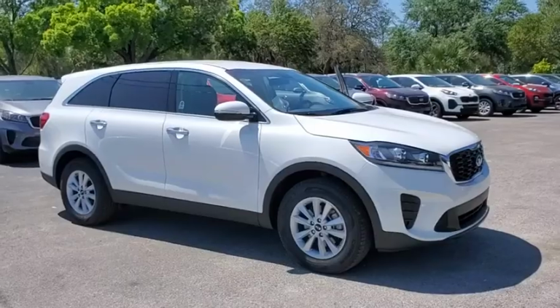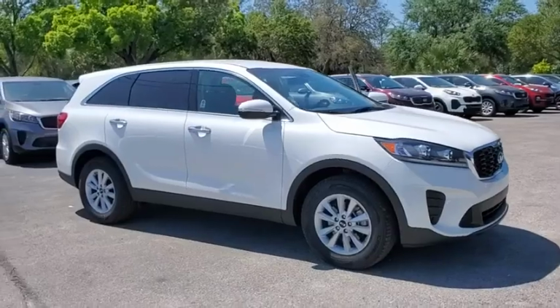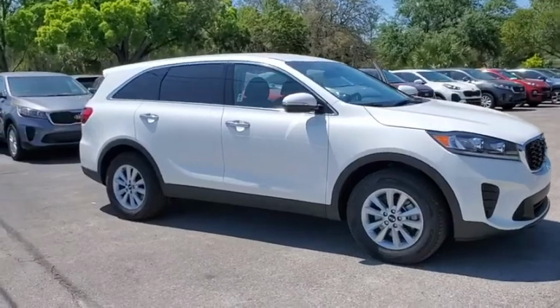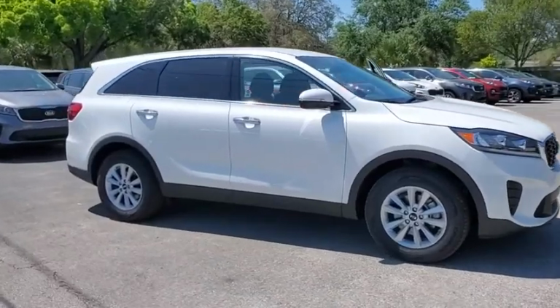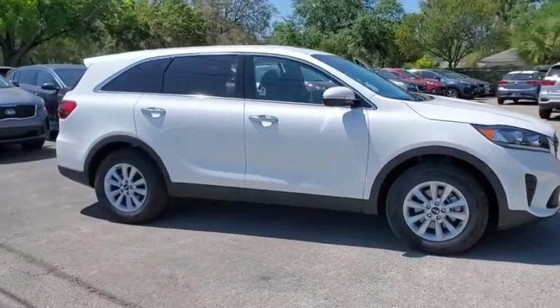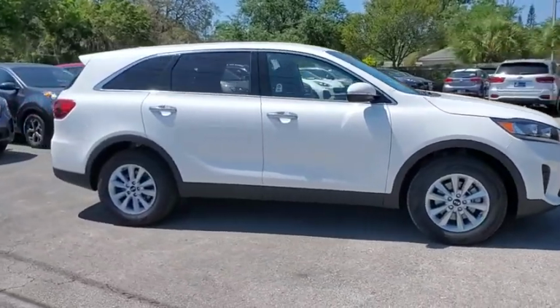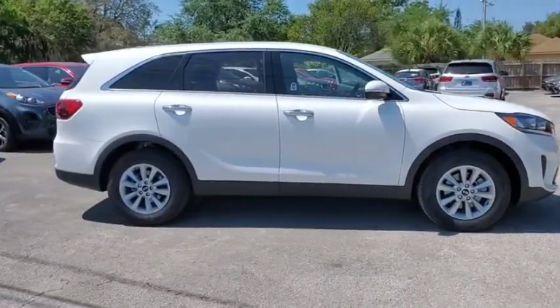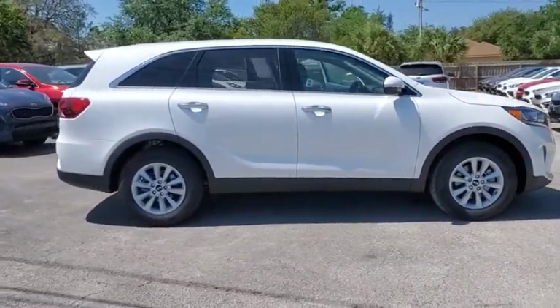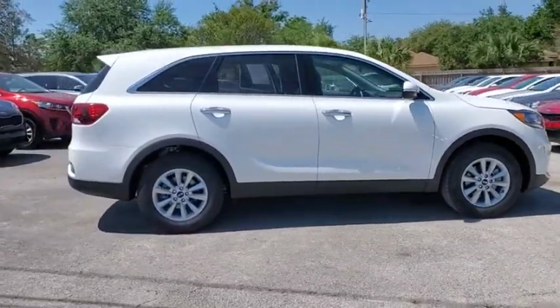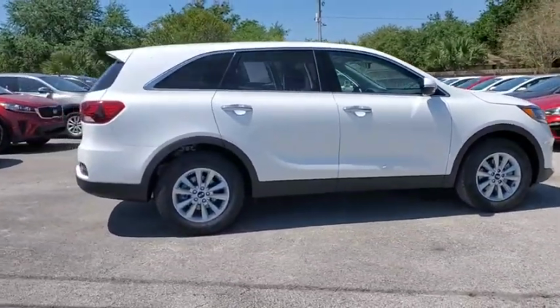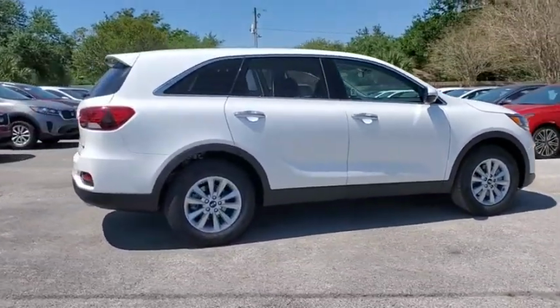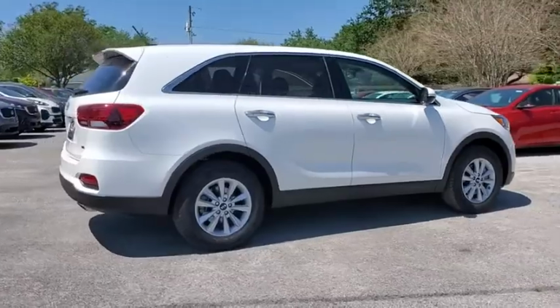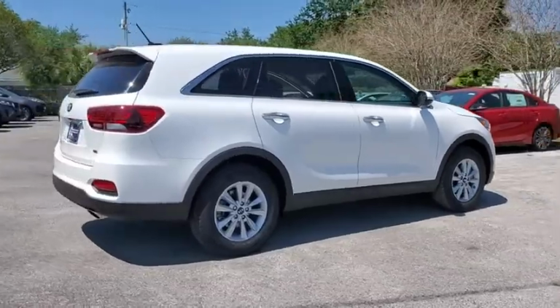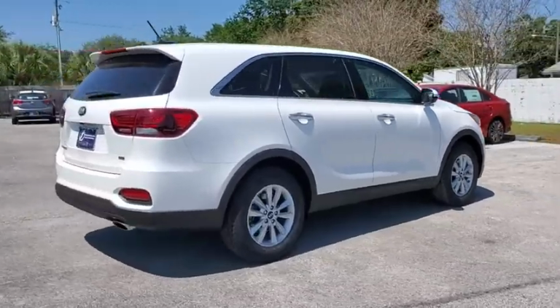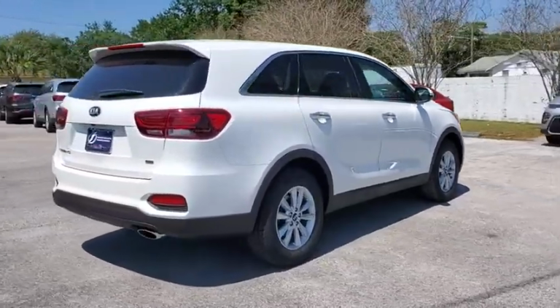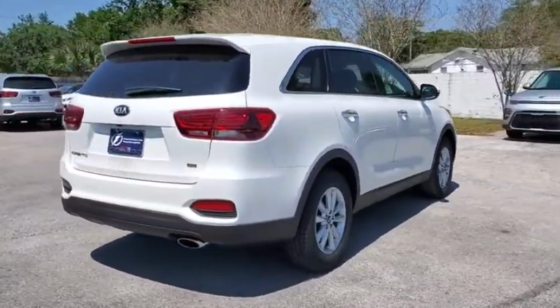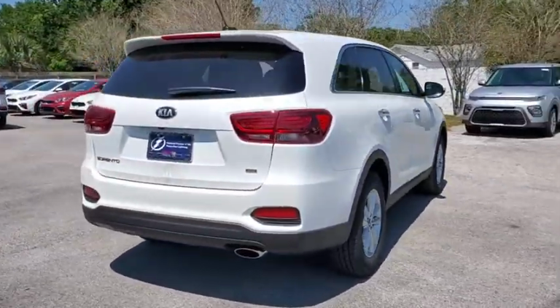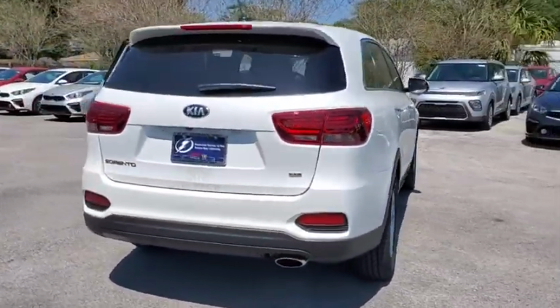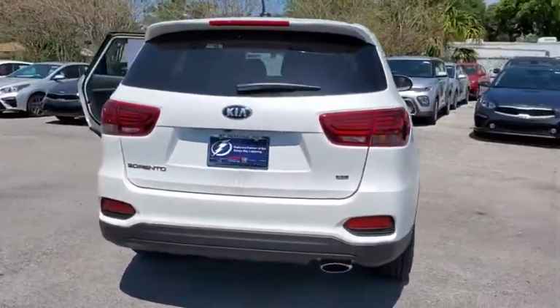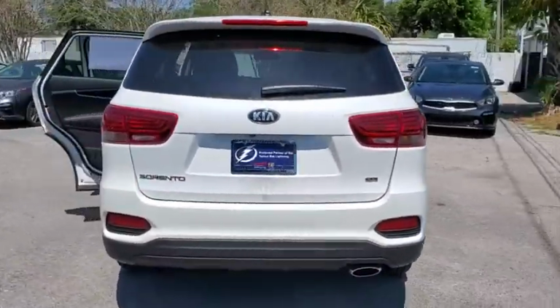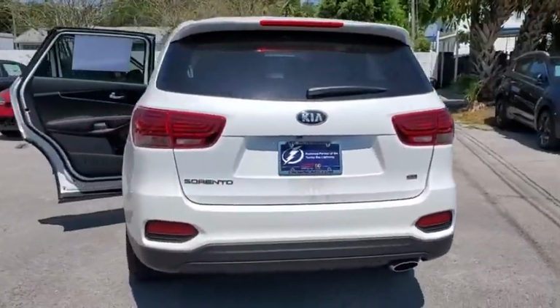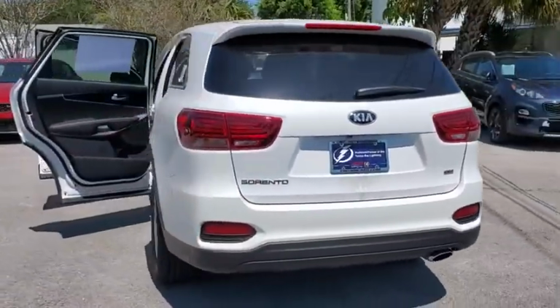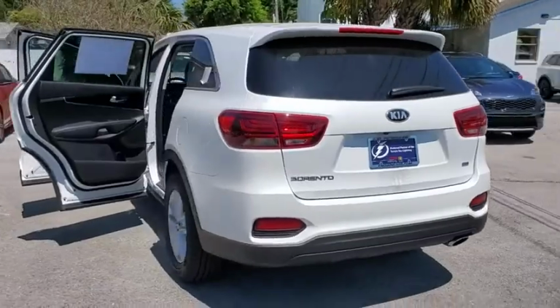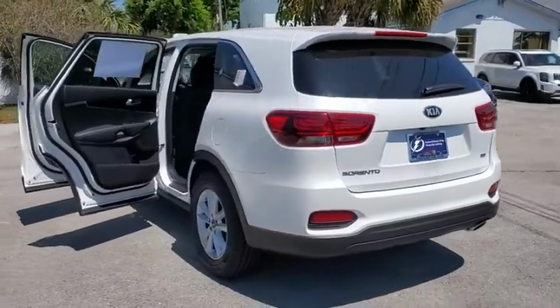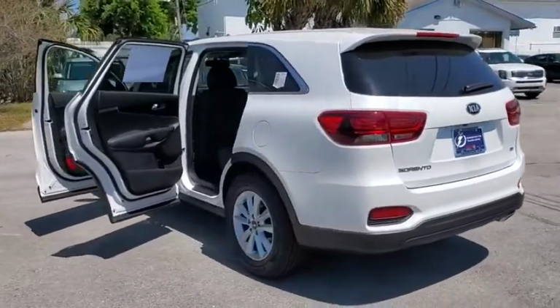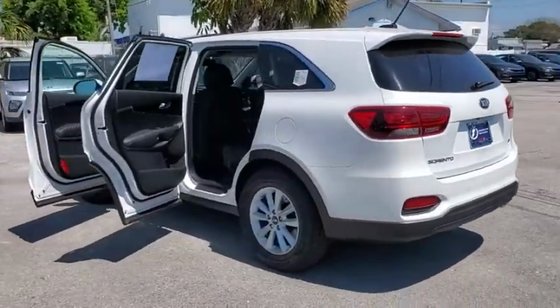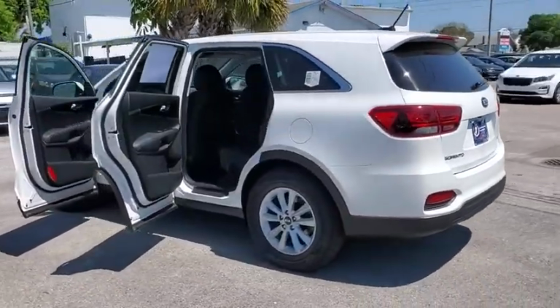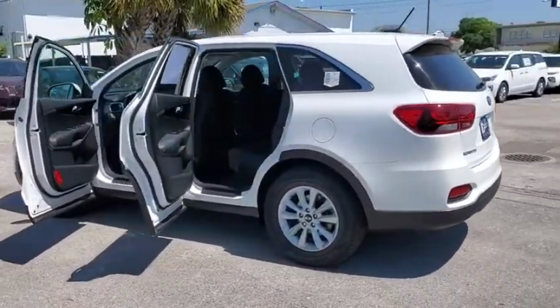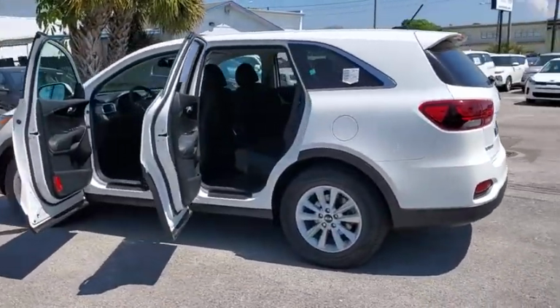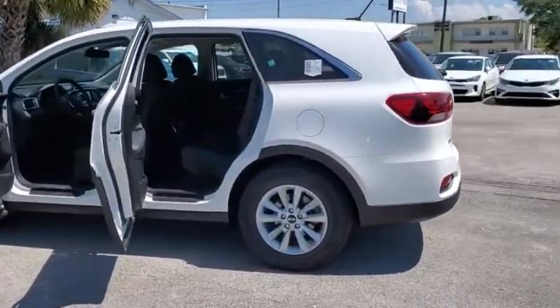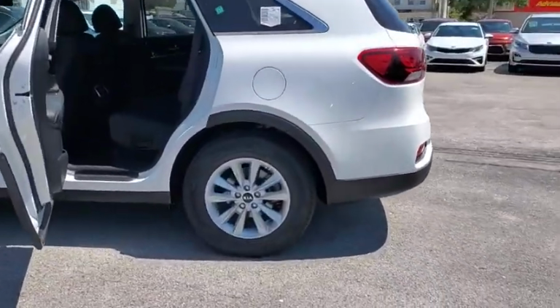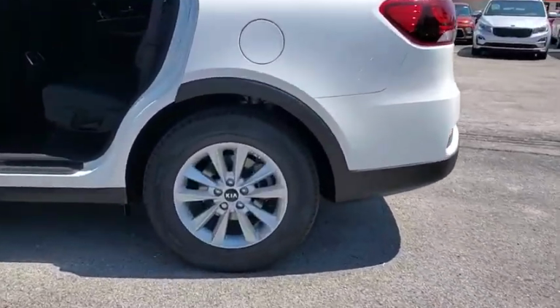Stop by and take a look at the 2020 Kia Sorento. The Kia Sorento is a comfortable riding, powerful compact SUV loaded with impressive standard features. Take one look at its stylish, sleek design and you'll want to cross over to a Sorento.